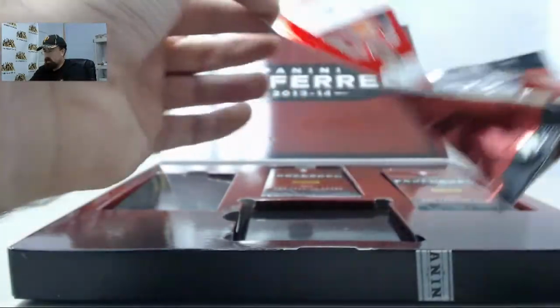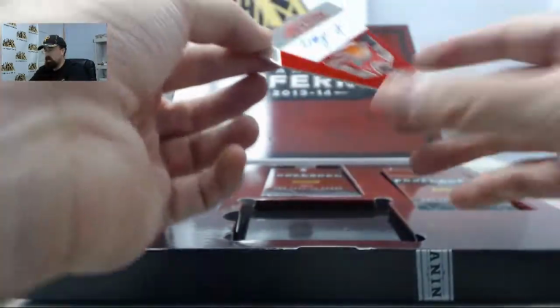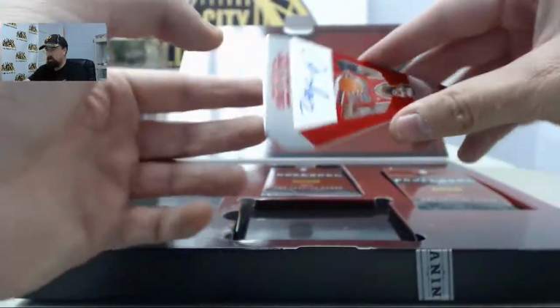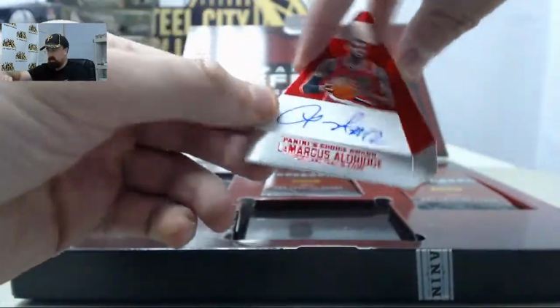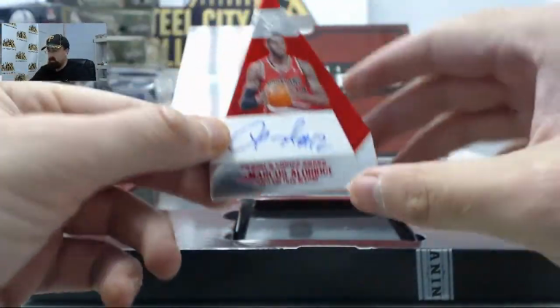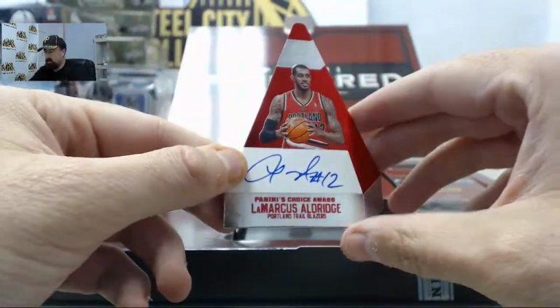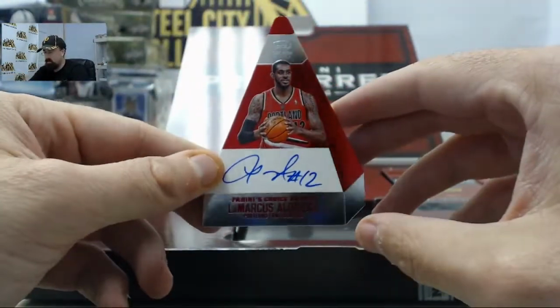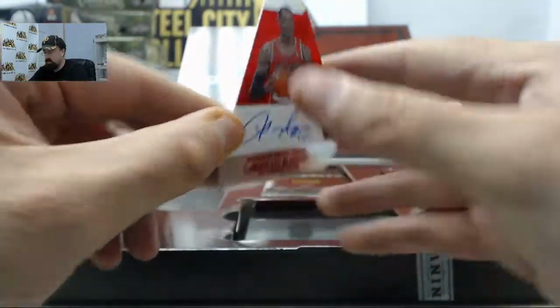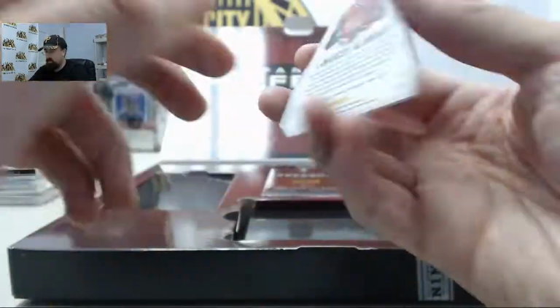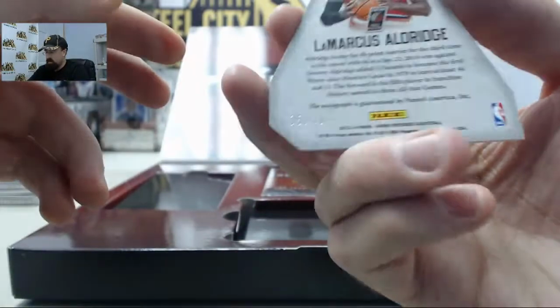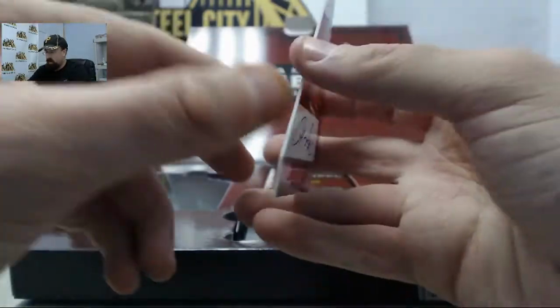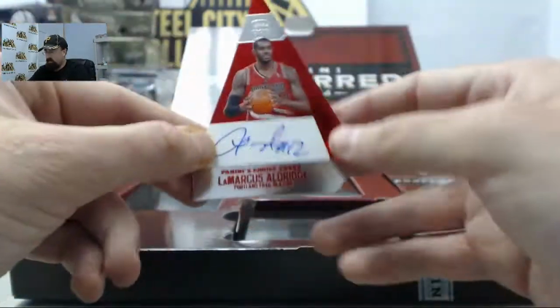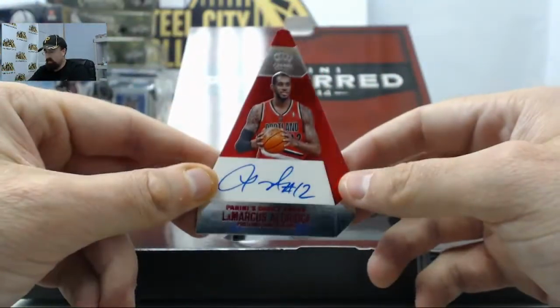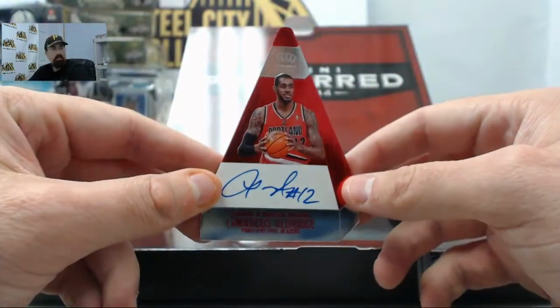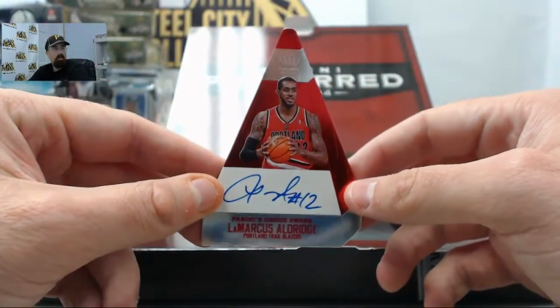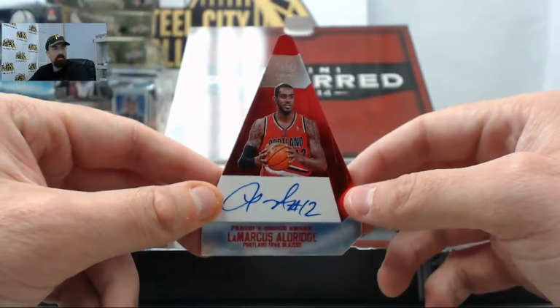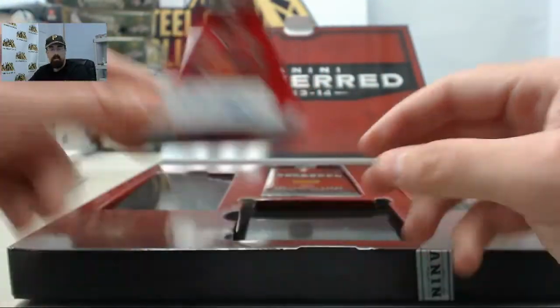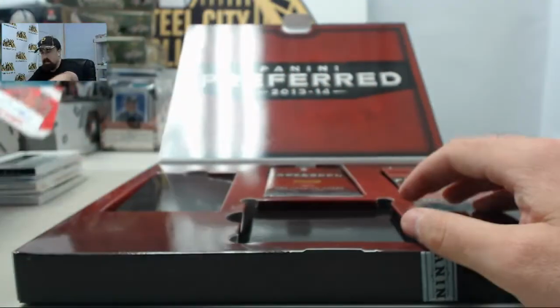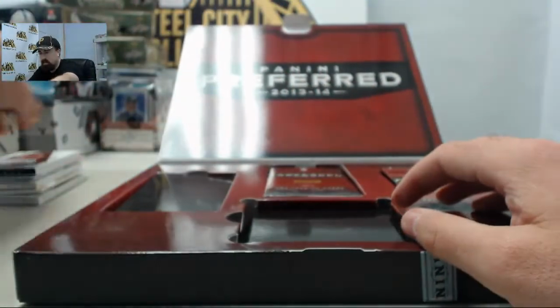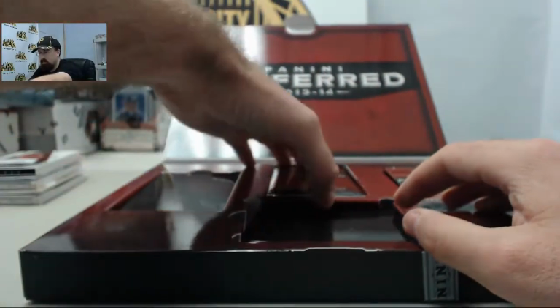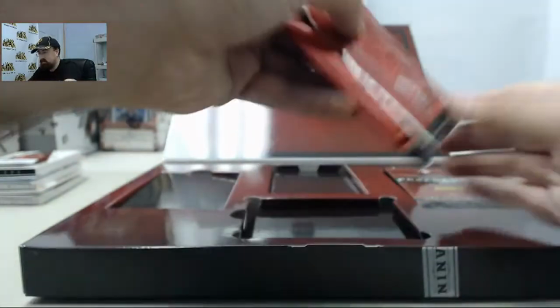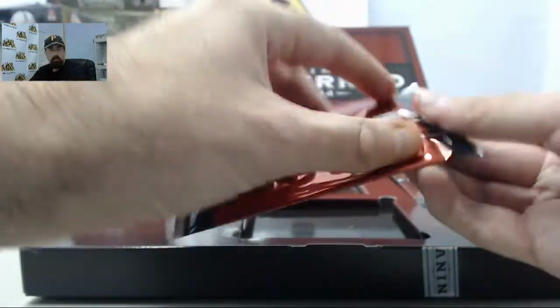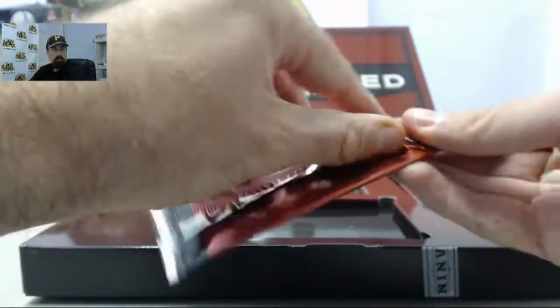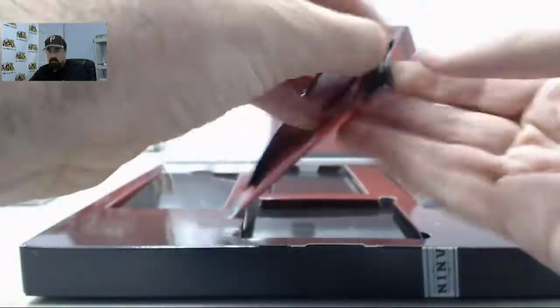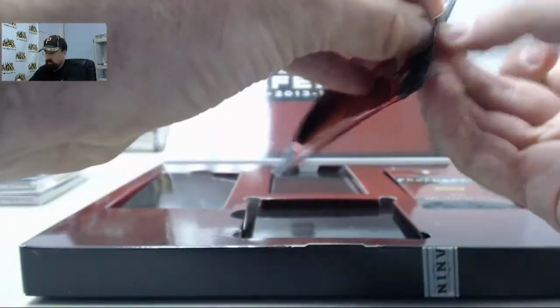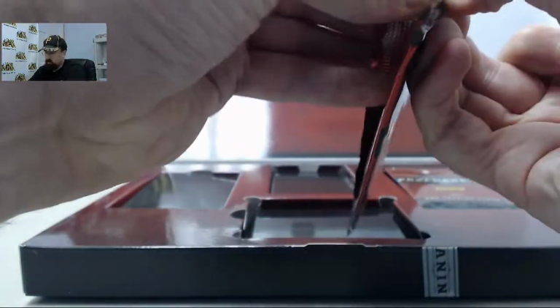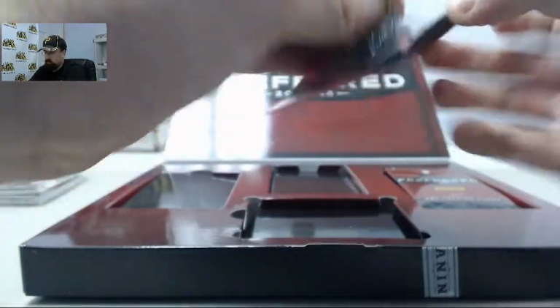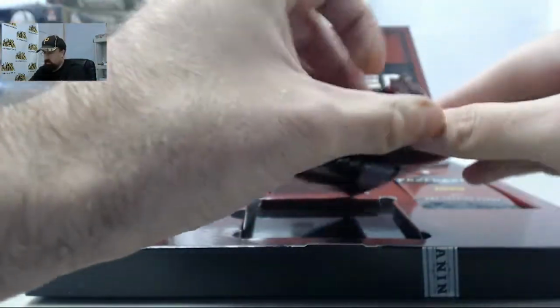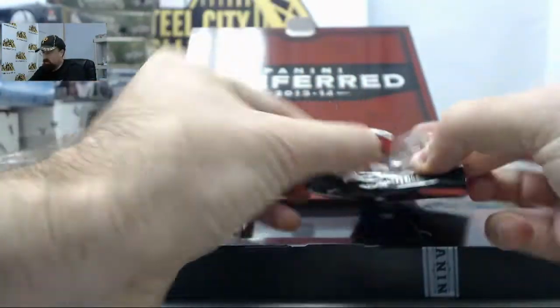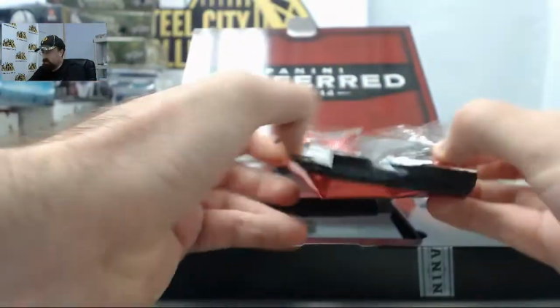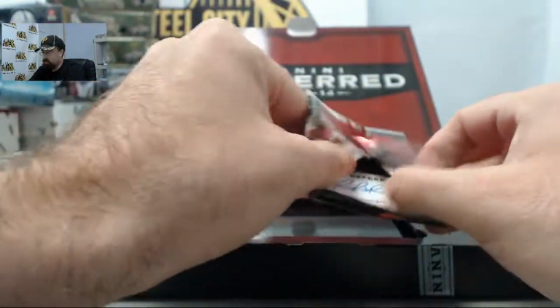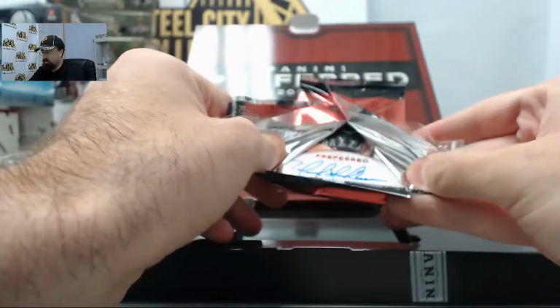And a cool LaMarcus Aldridge Choice Awards autograph, 5 of 25 on the LaMarcus Aldridge. Nice hit there. Fun product here — the Panini Preferred.